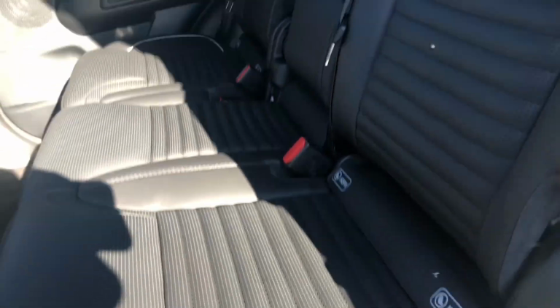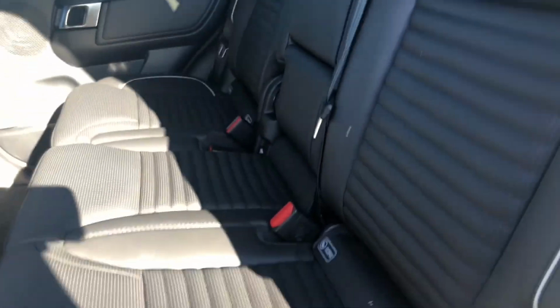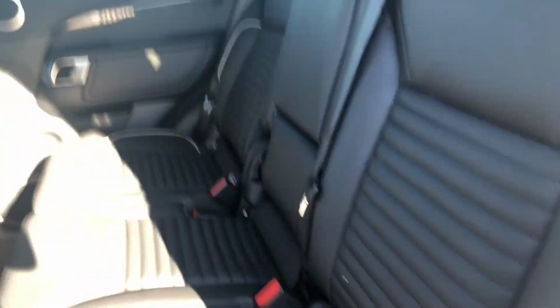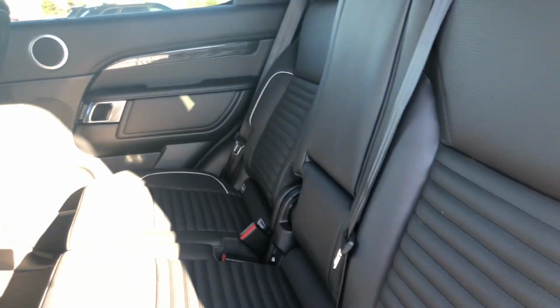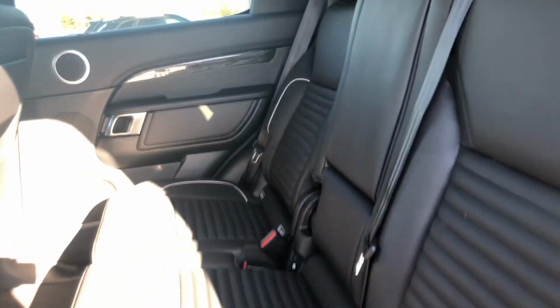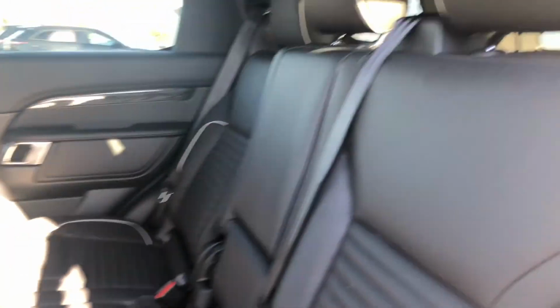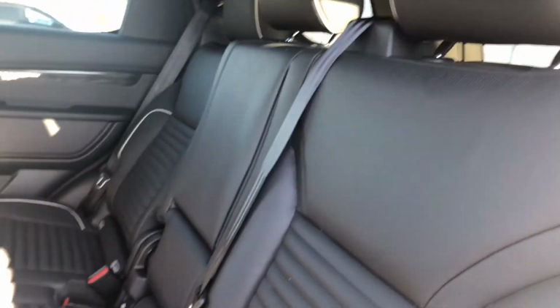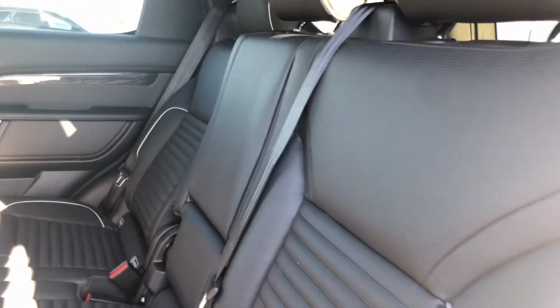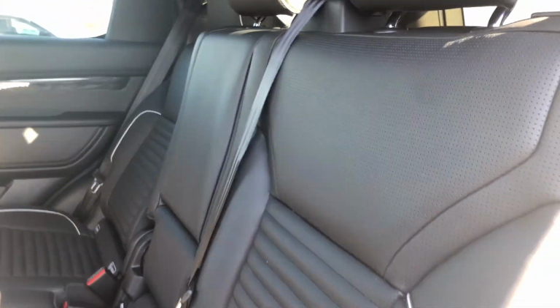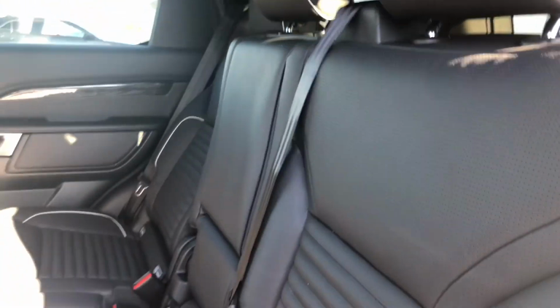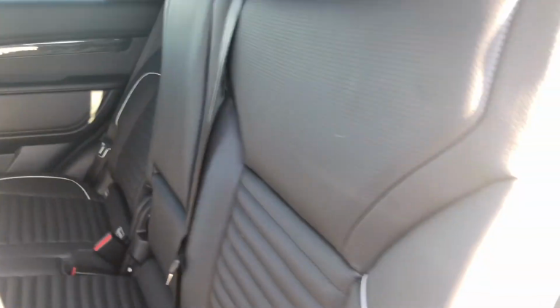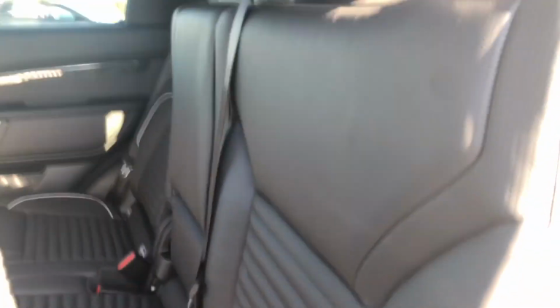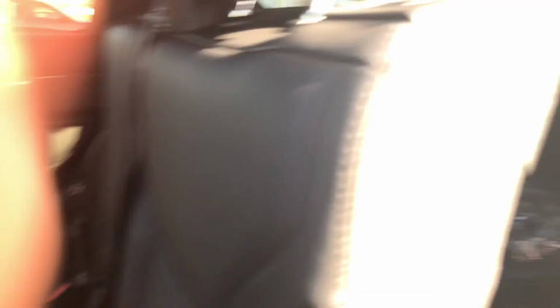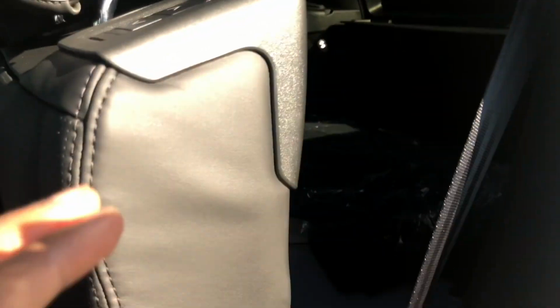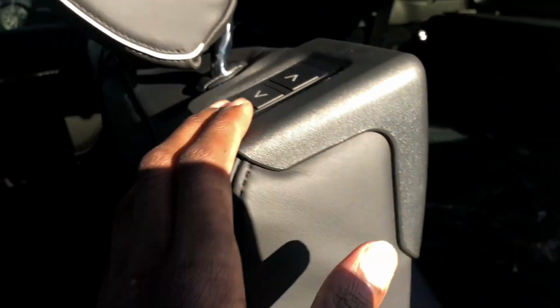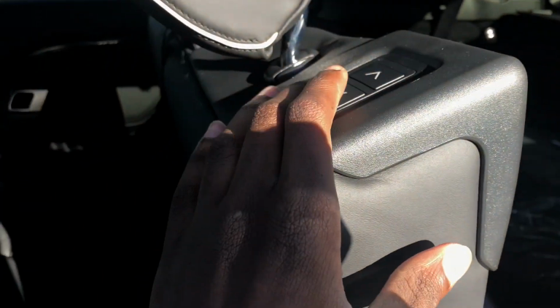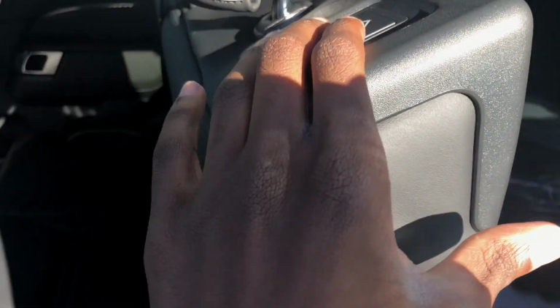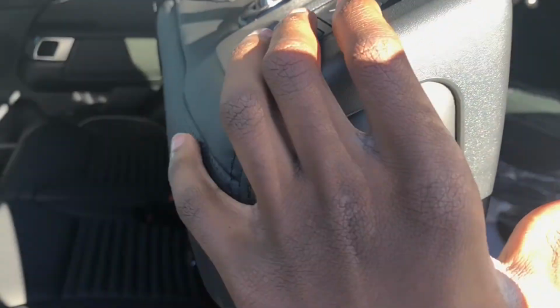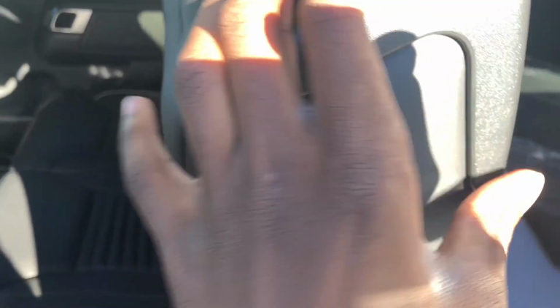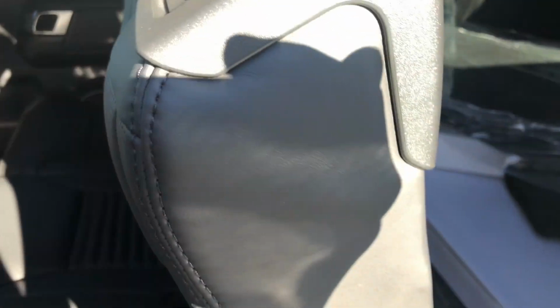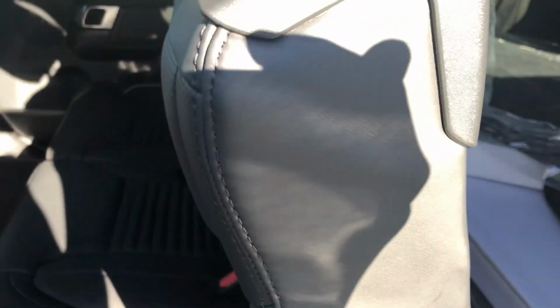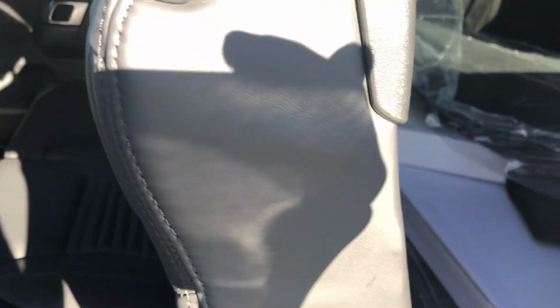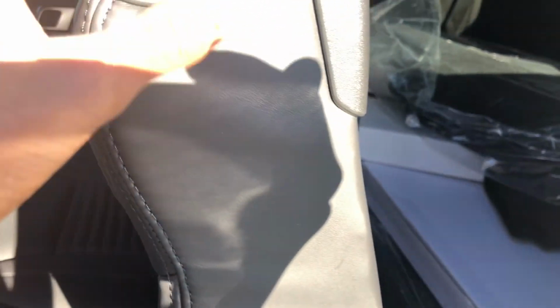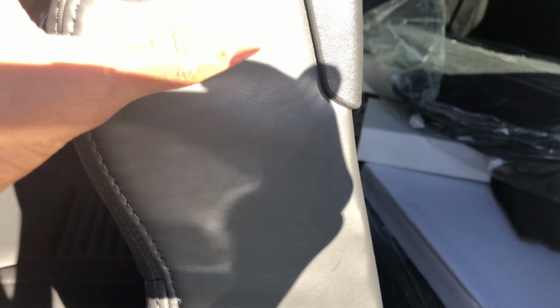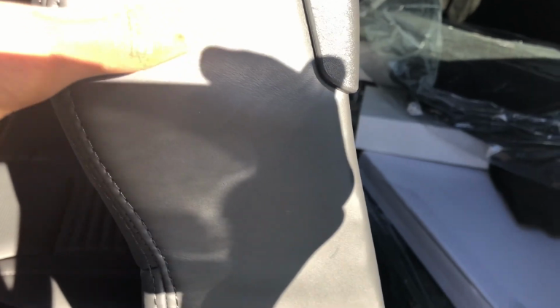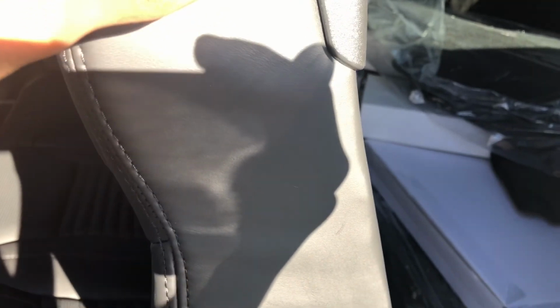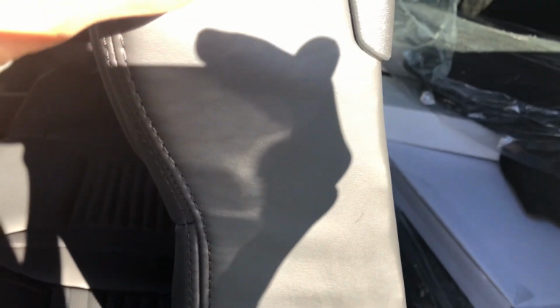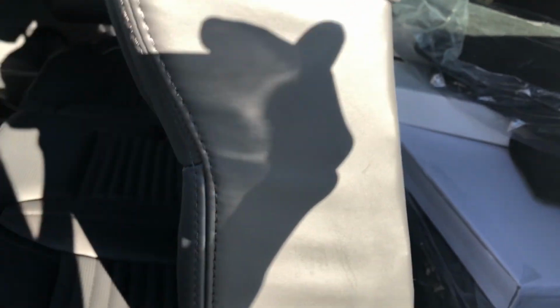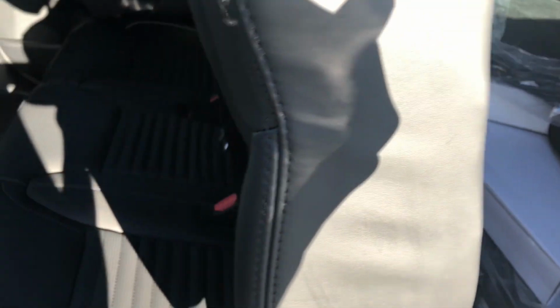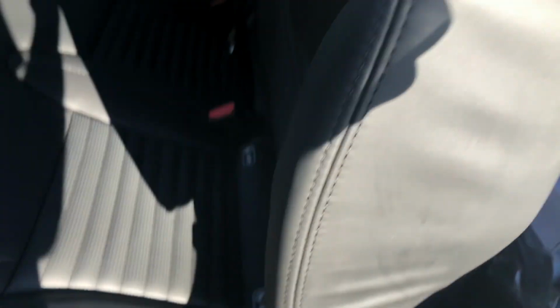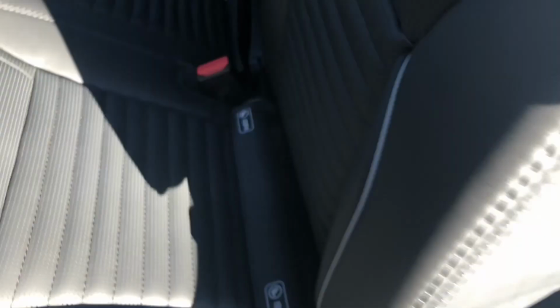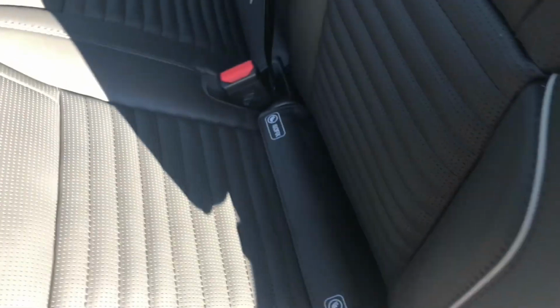These are power seats, so you push this button and then everything goes automatically to get to the third row.